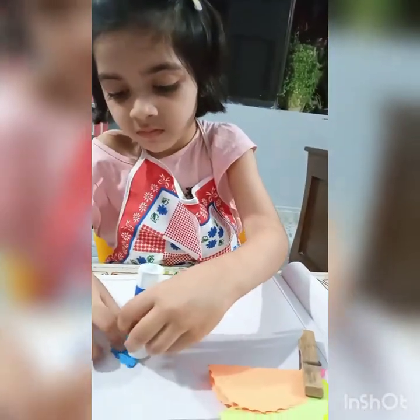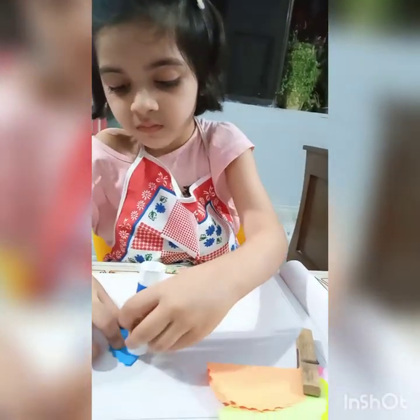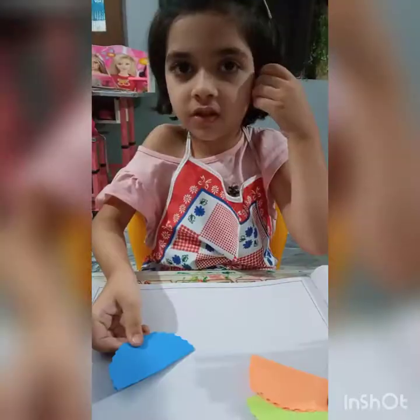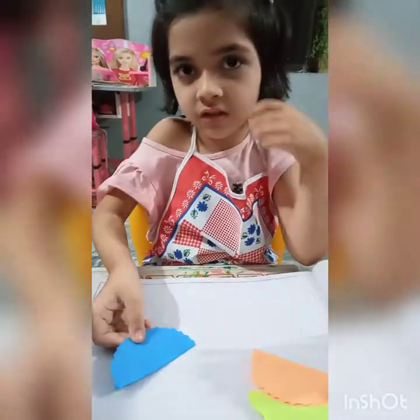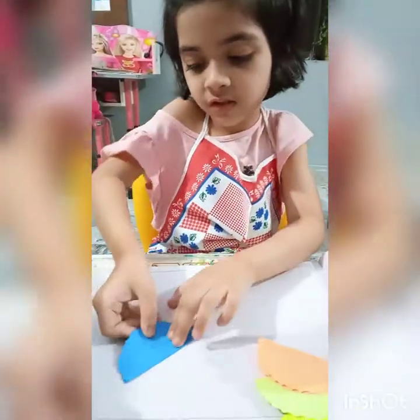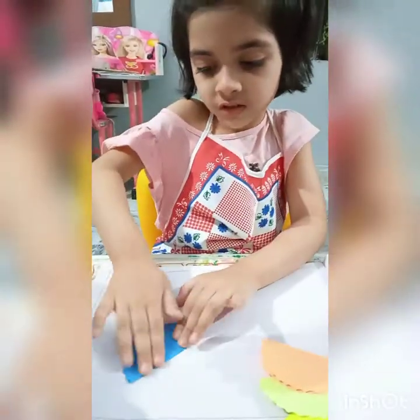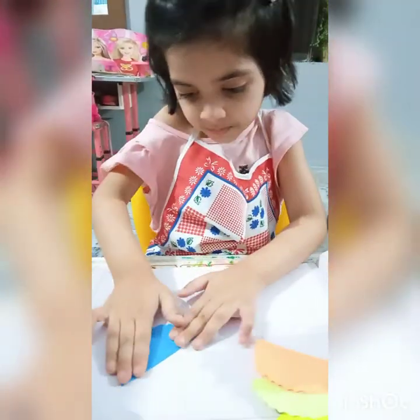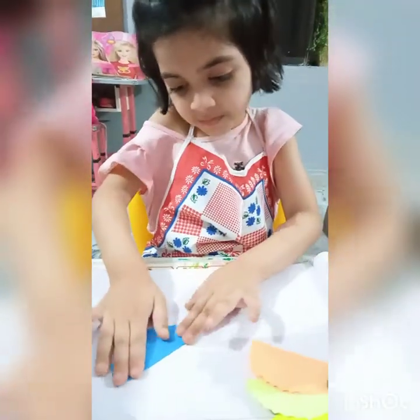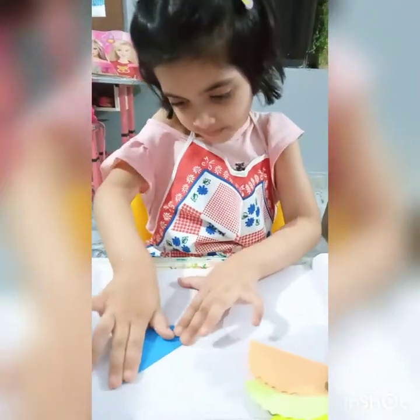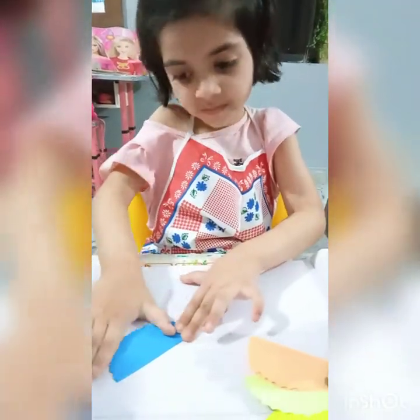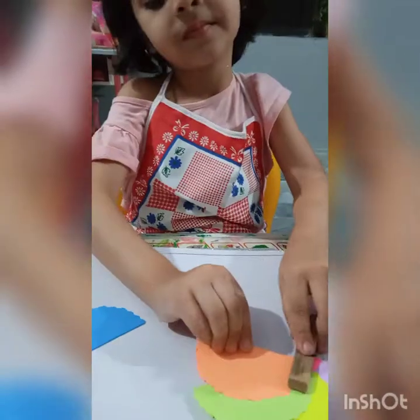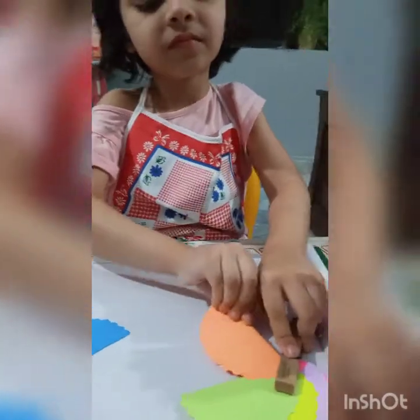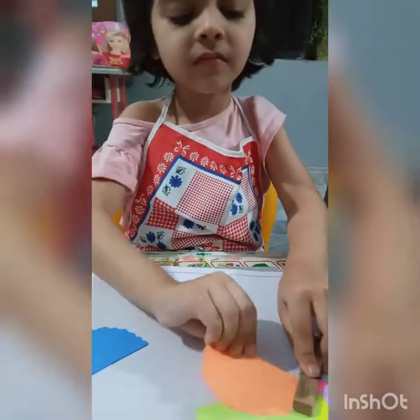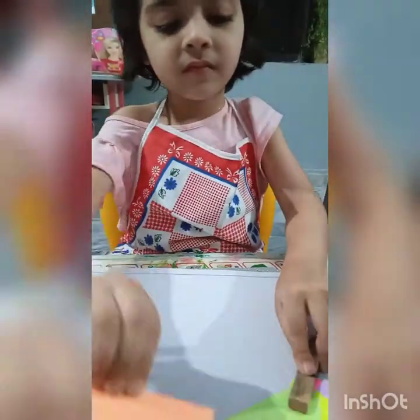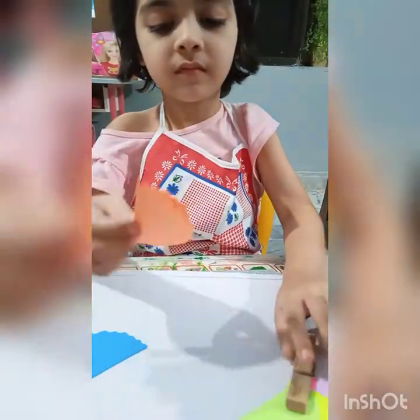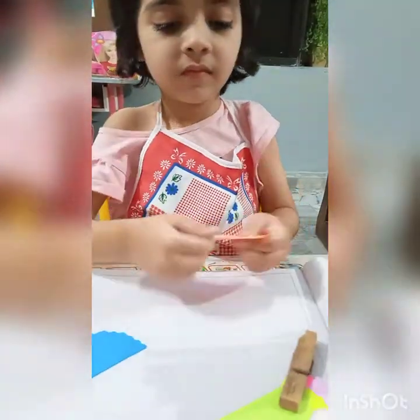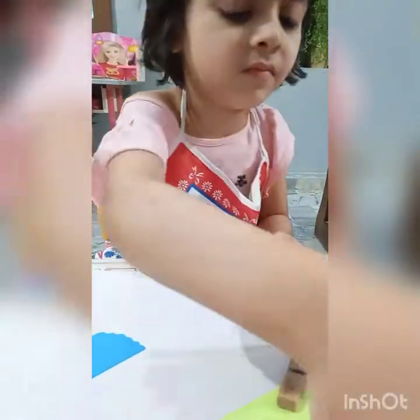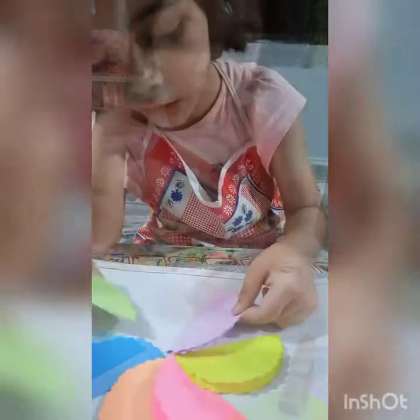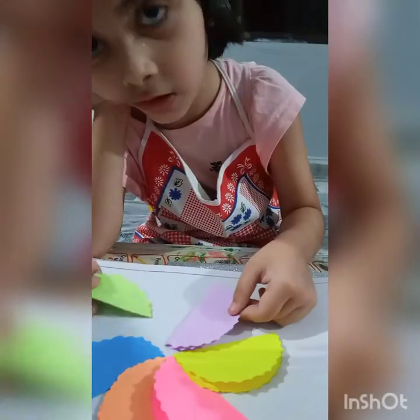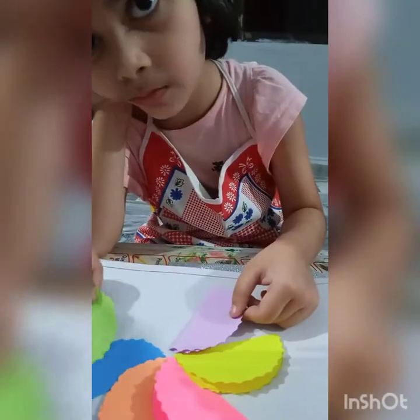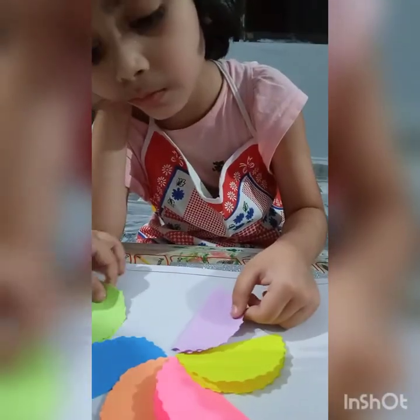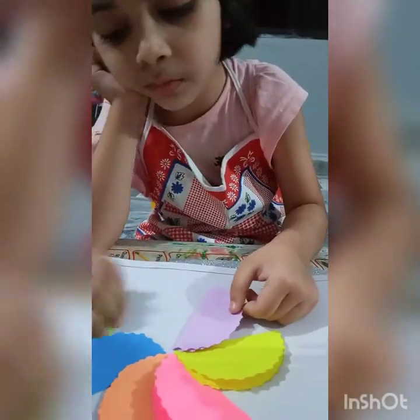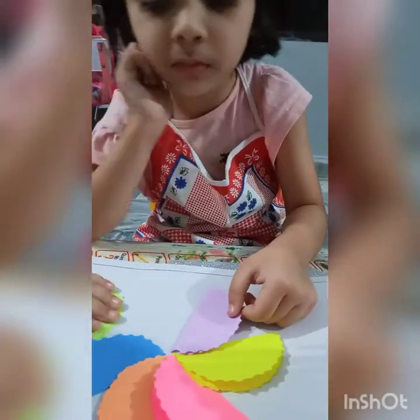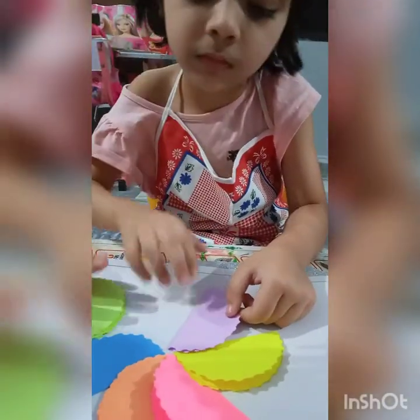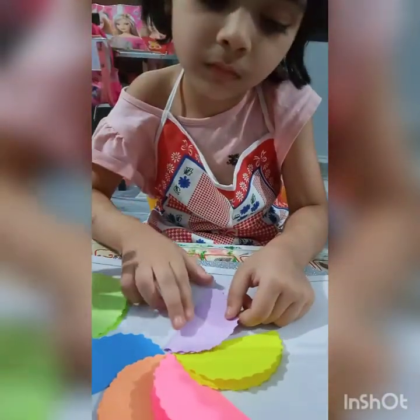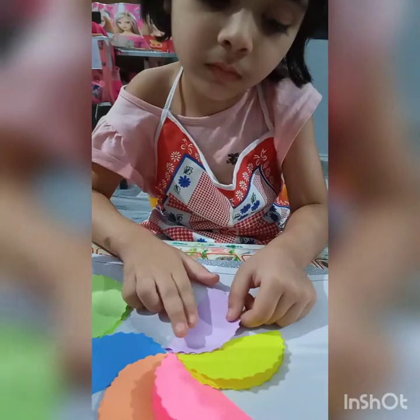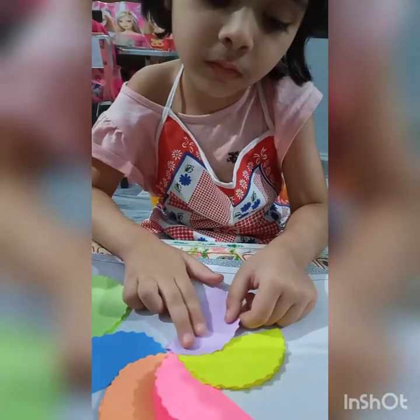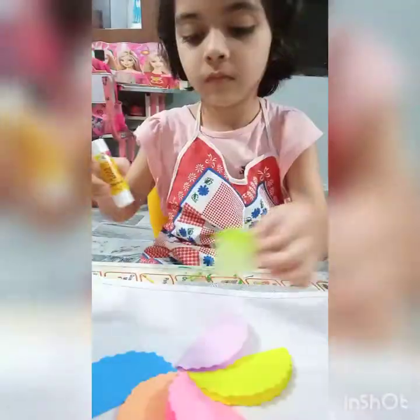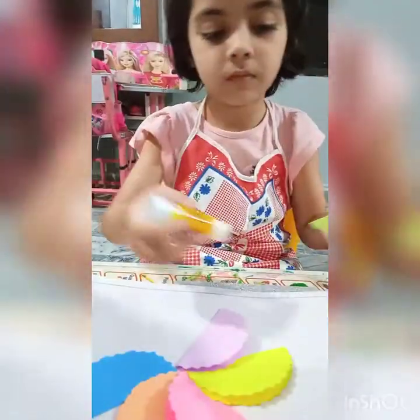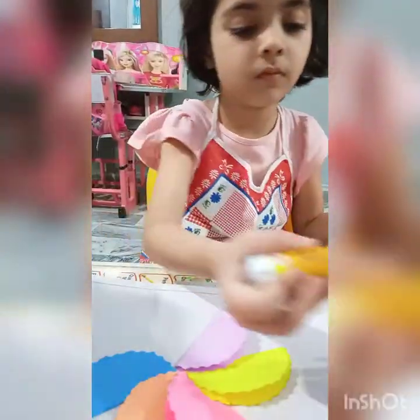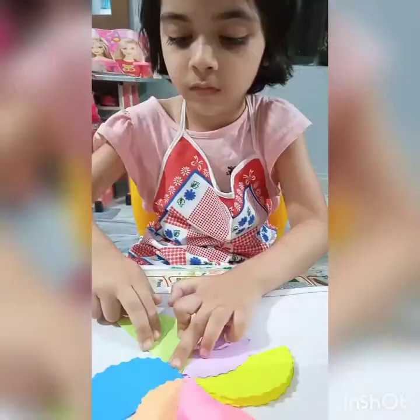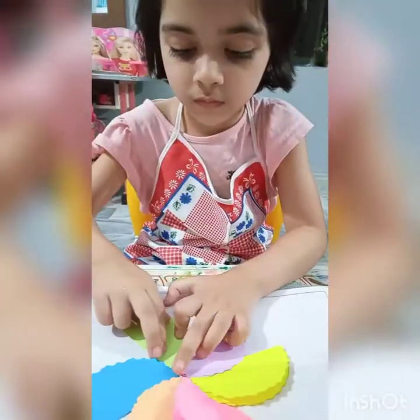Come on, let's learn the colors. Blue, orange, pink, yellow, purple, green.